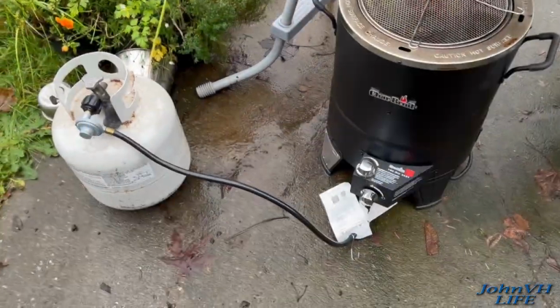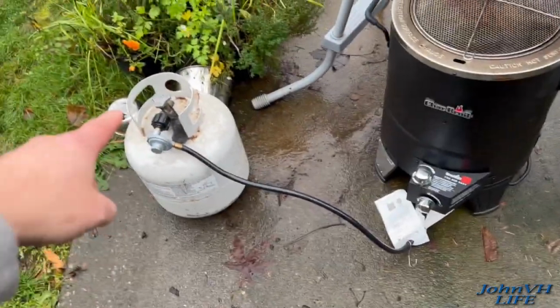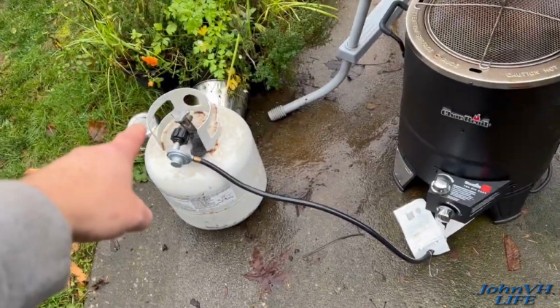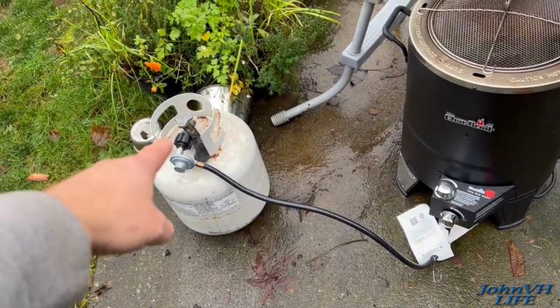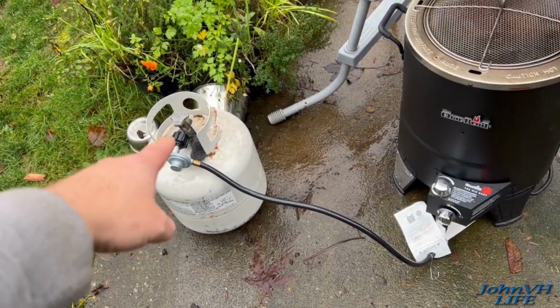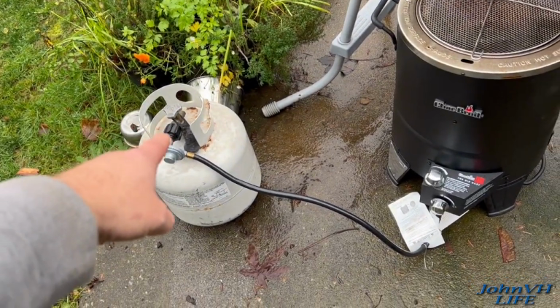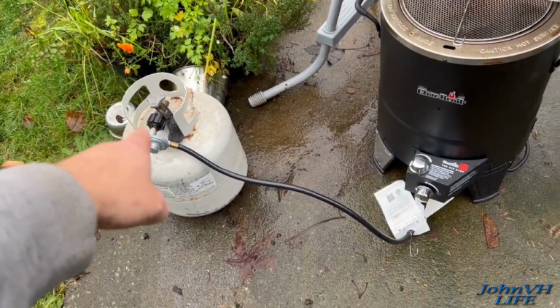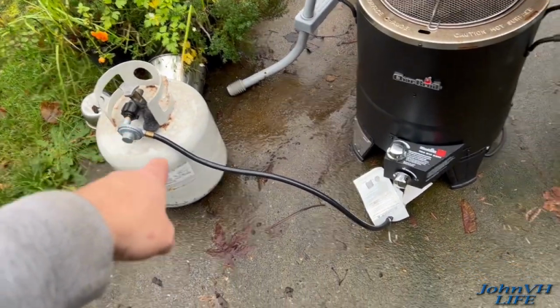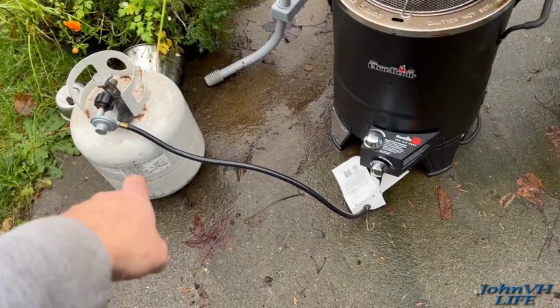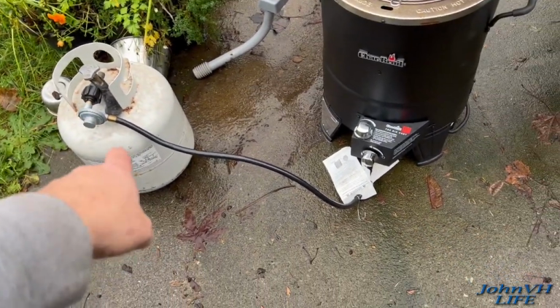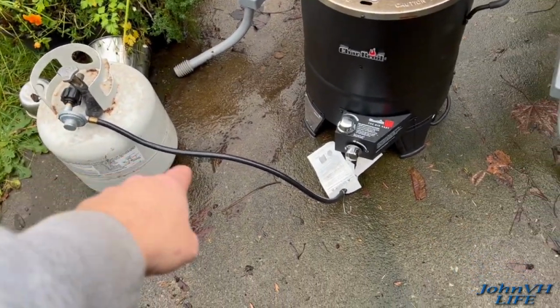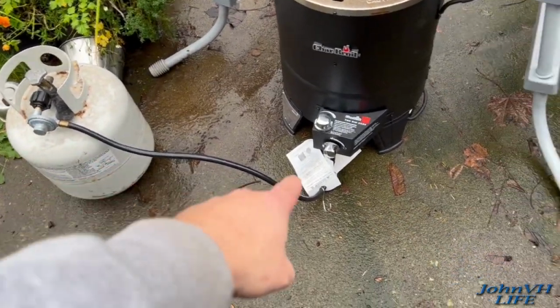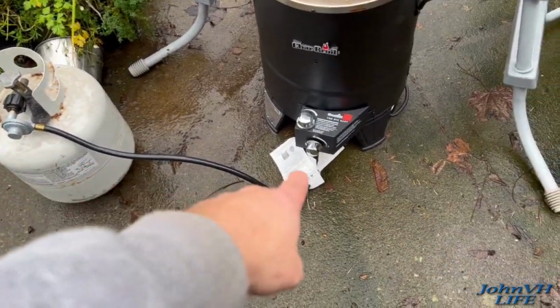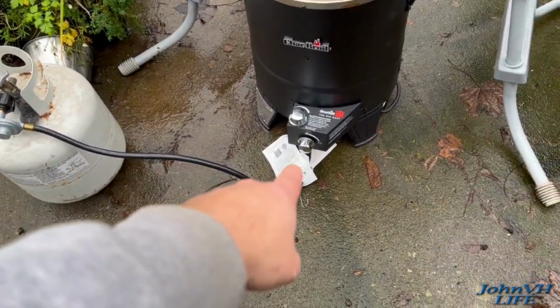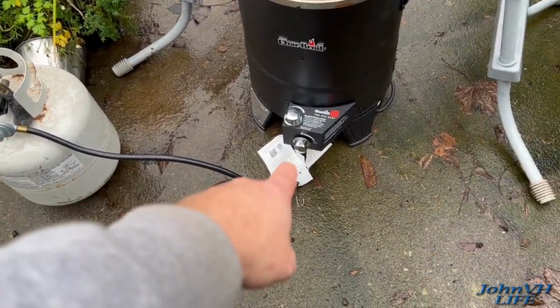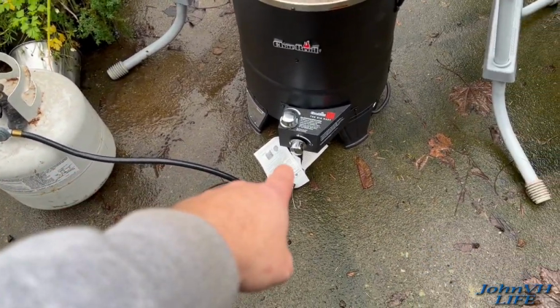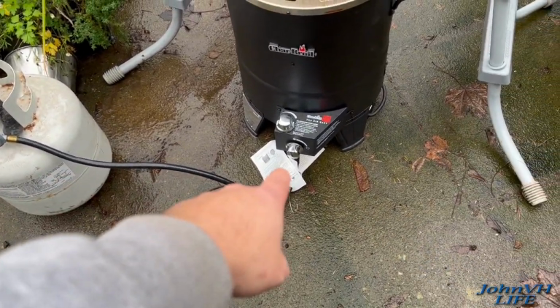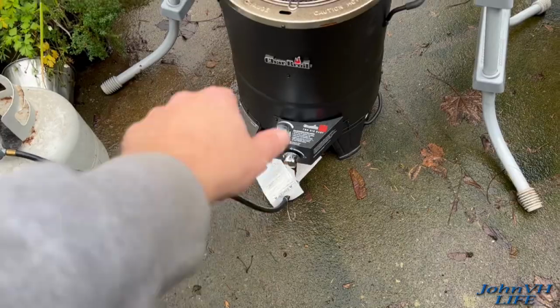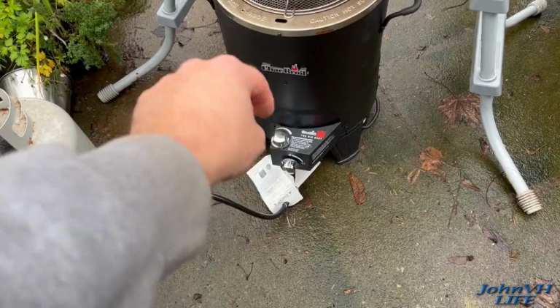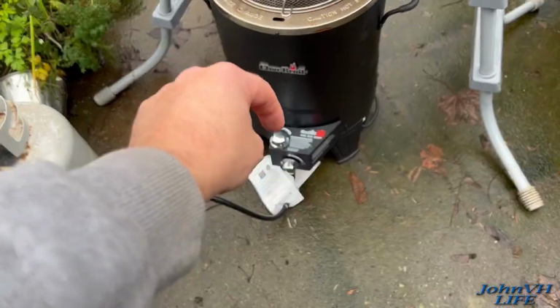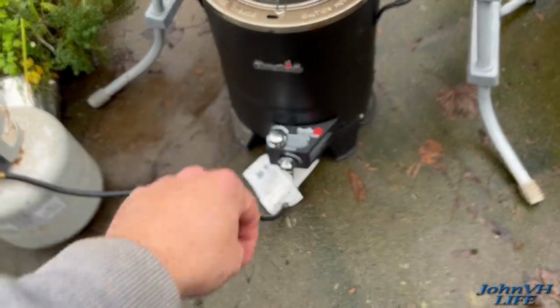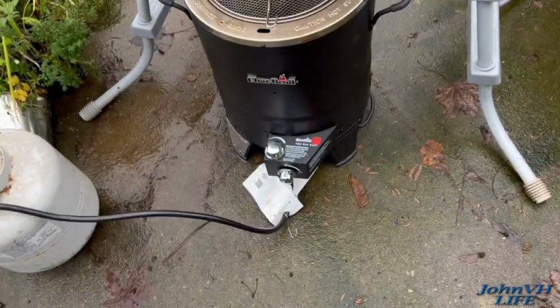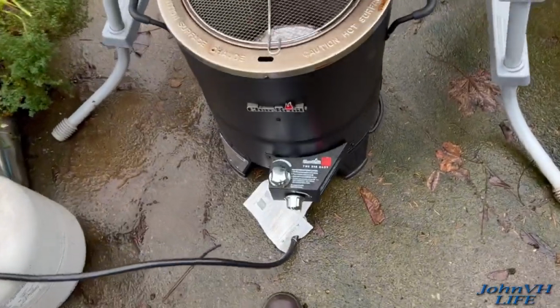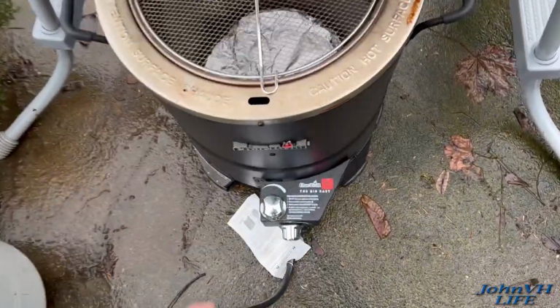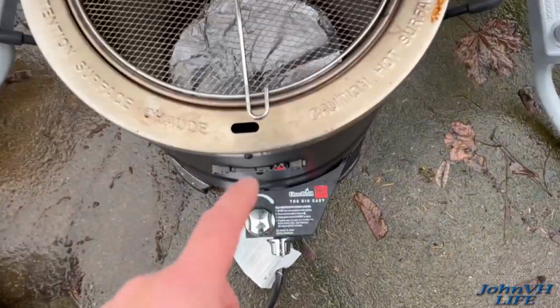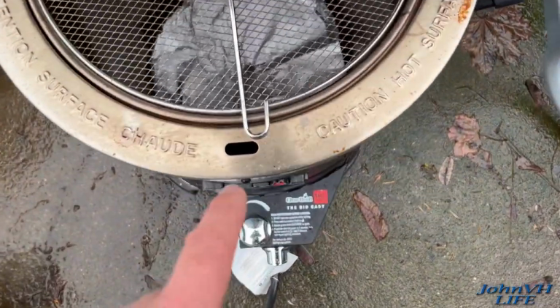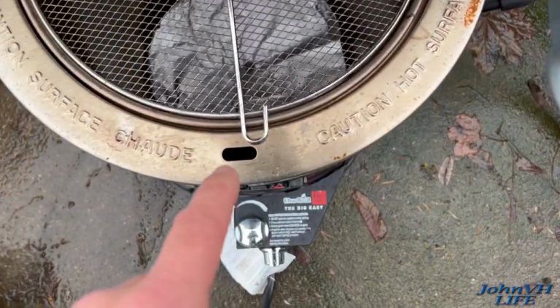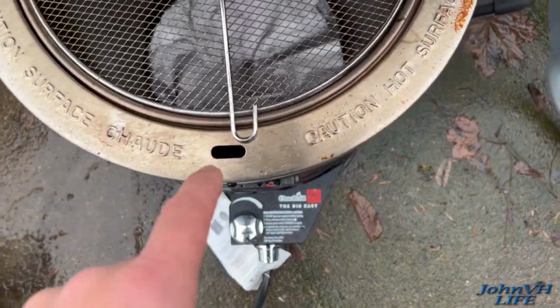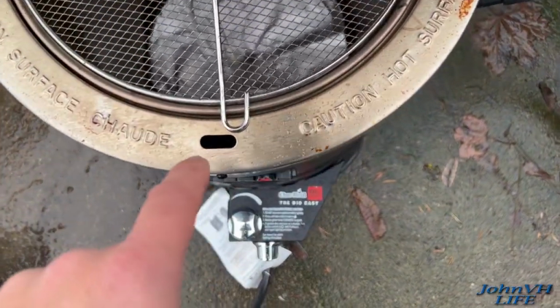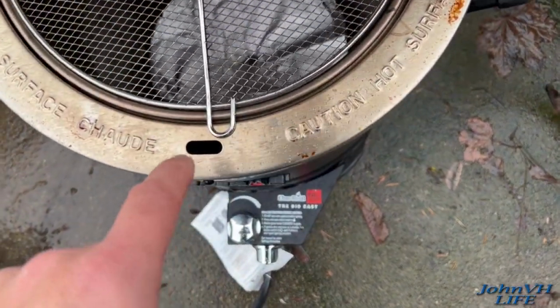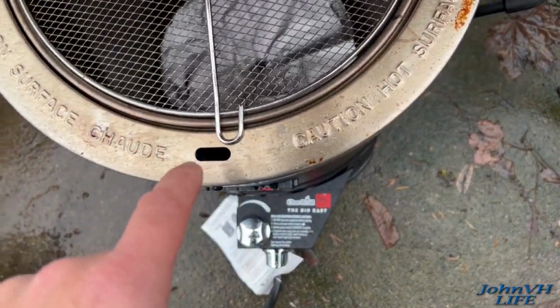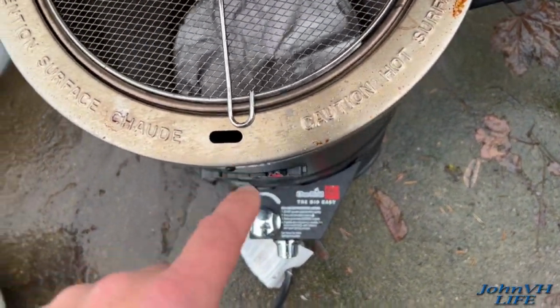Open this valve all the way — you always open propane tank valves all the way. Turned it to light, twisted the sparker till she sparks. You hear it pop, you look down in the hole and you can see fire.